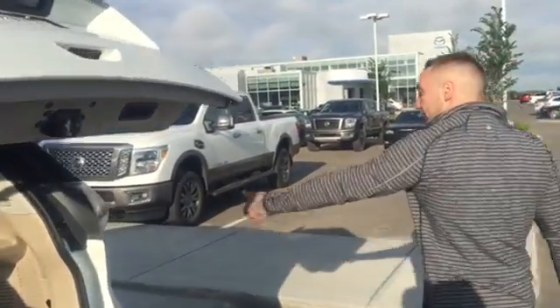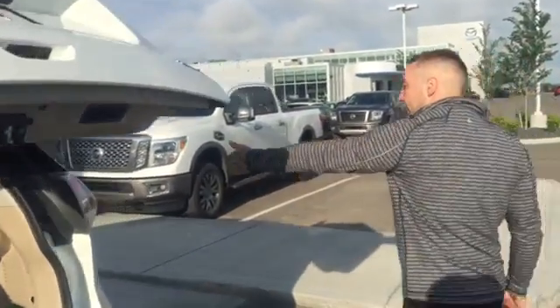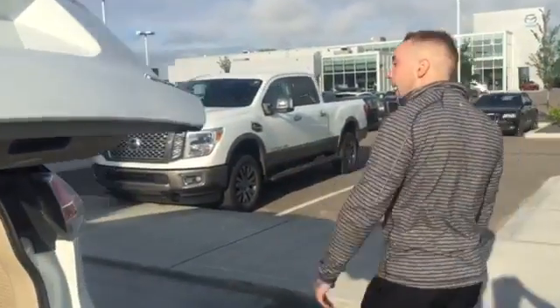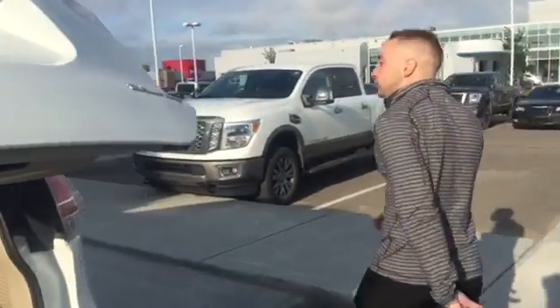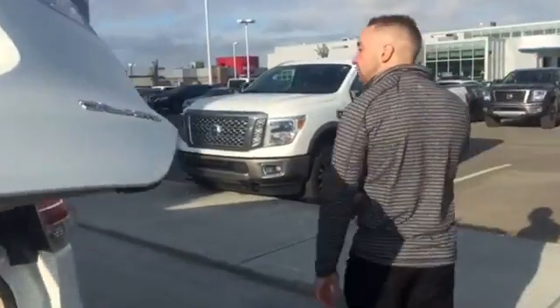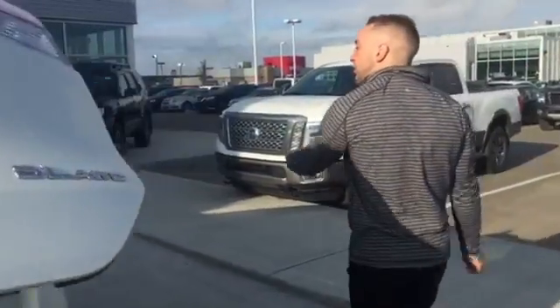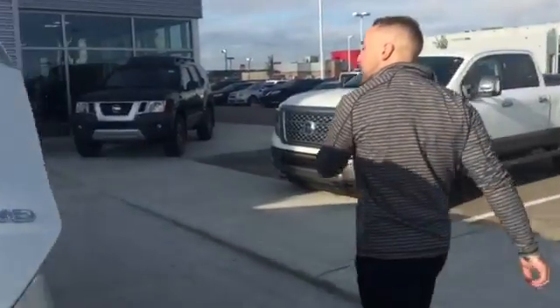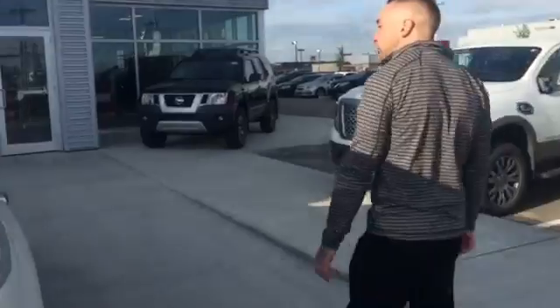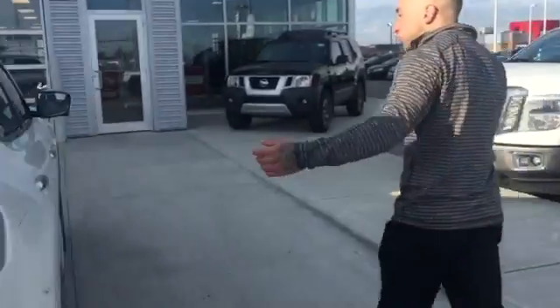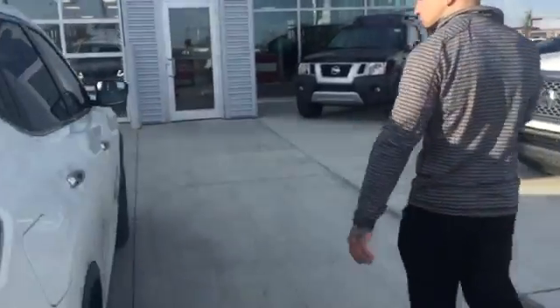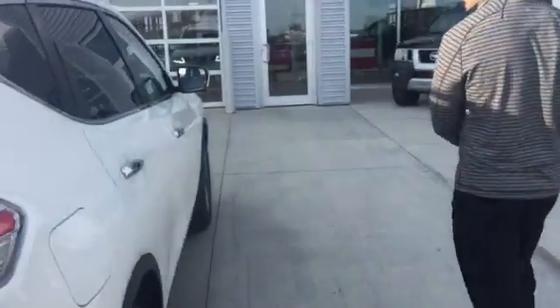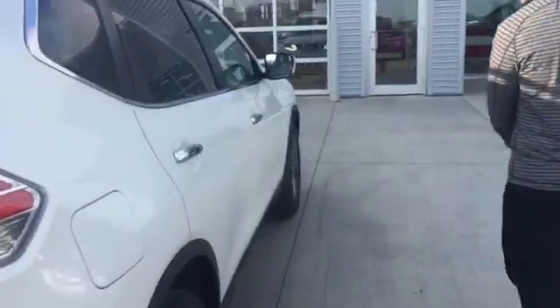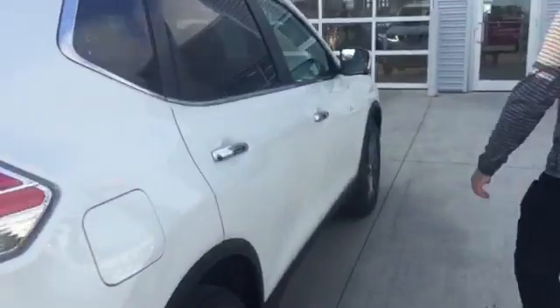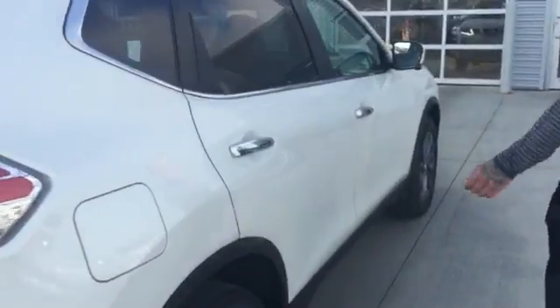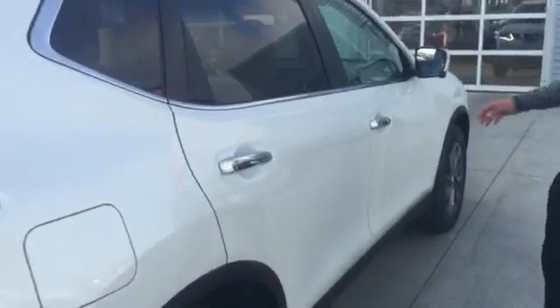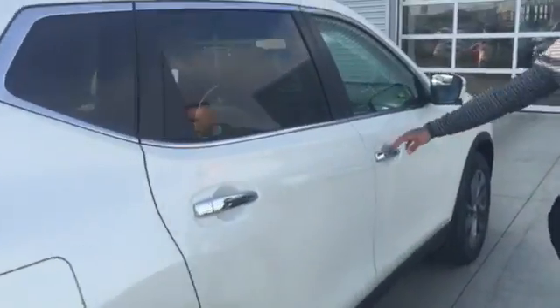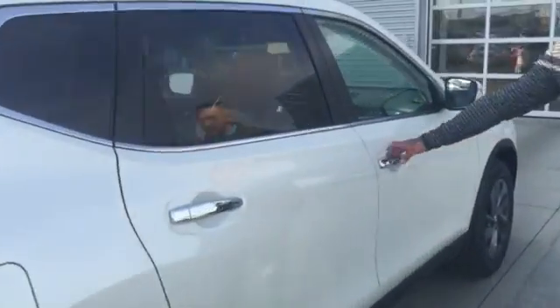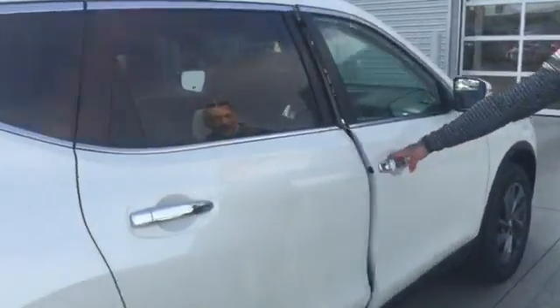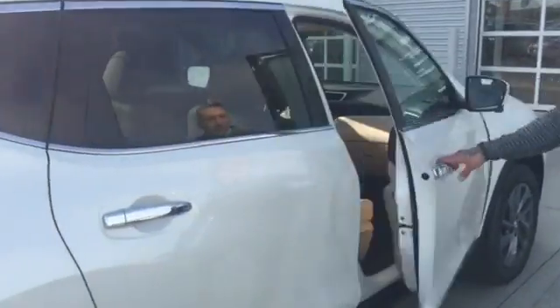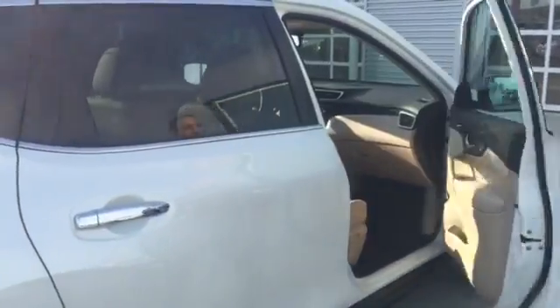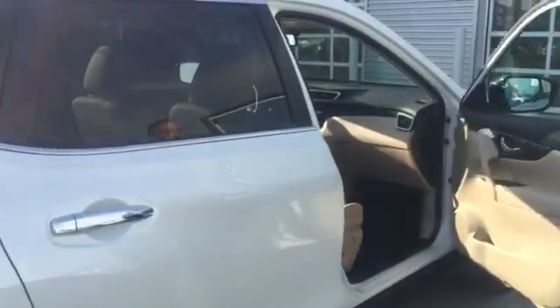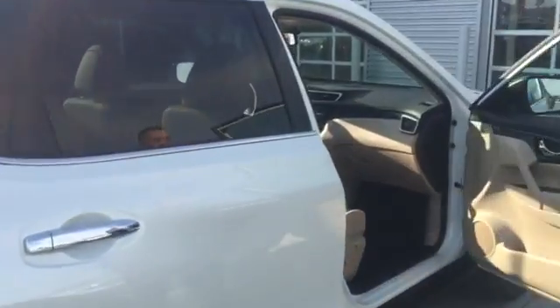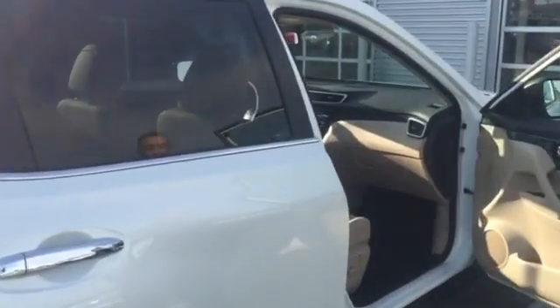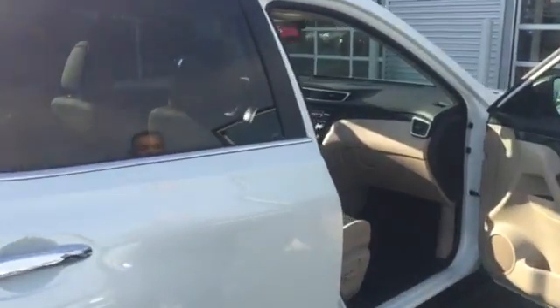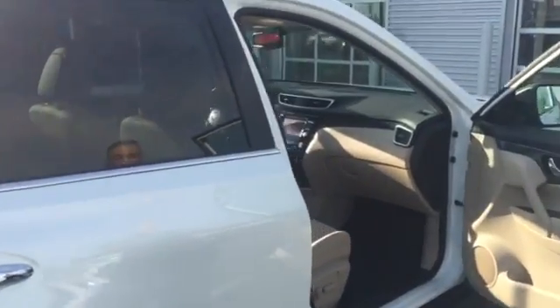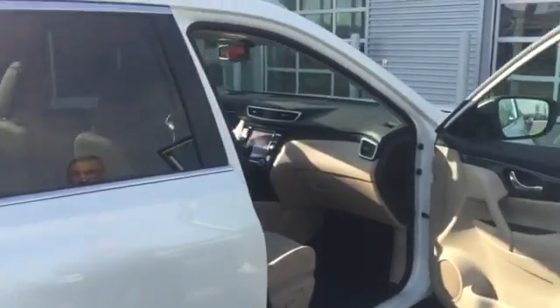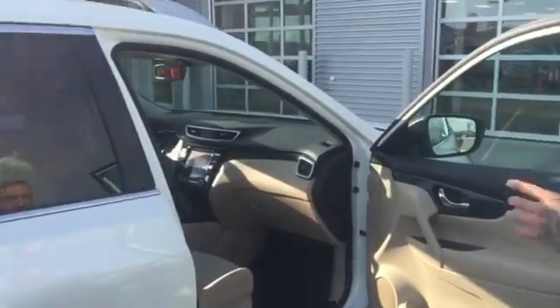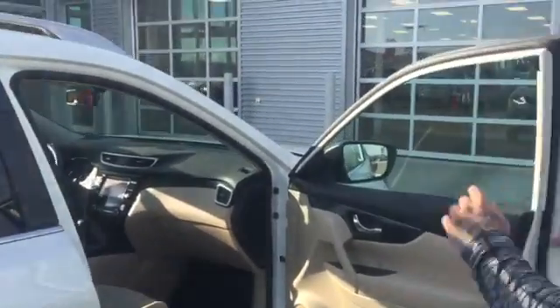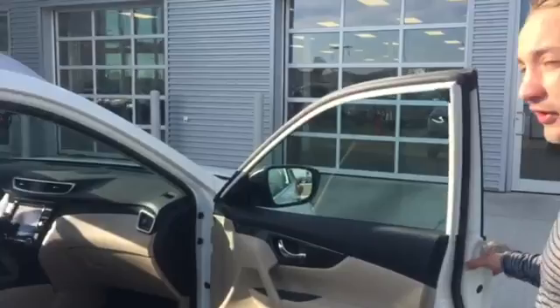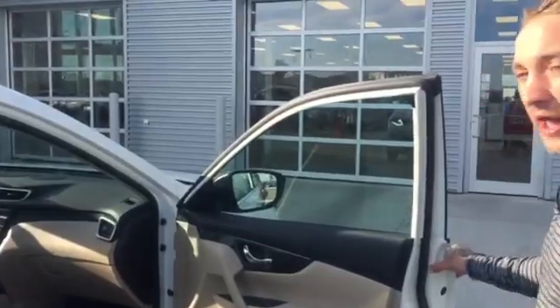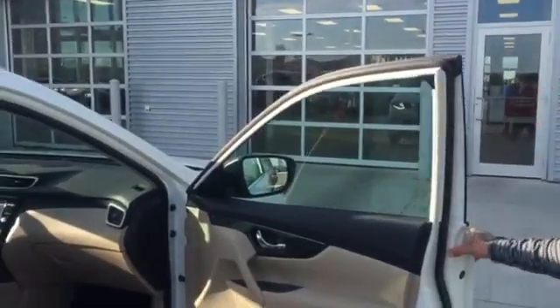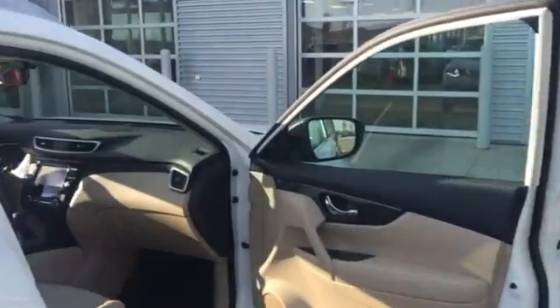The passenger side is just as beautiful as the driver's side. Now I'll get my cameraman to hop in shotgun and we'll go over some of the features in the front of the cabin real quick.